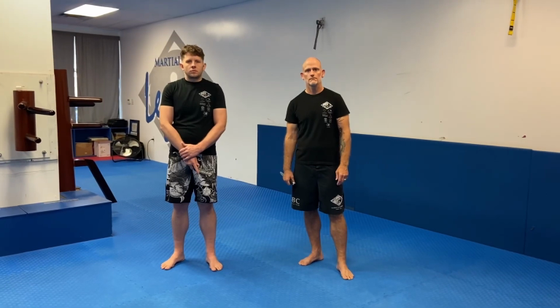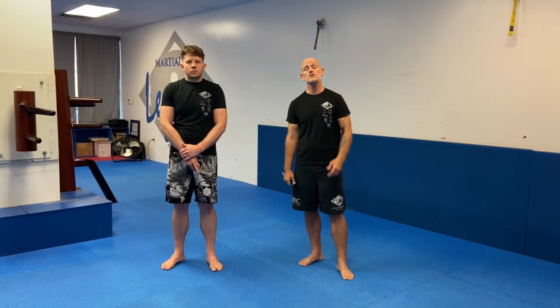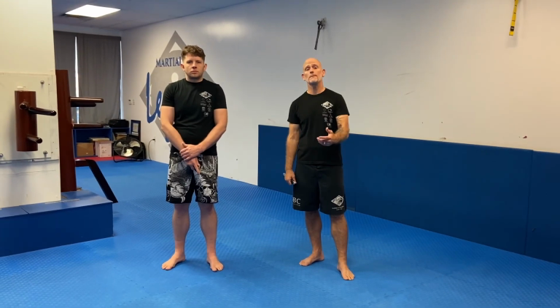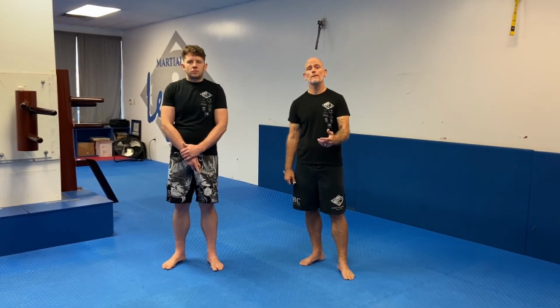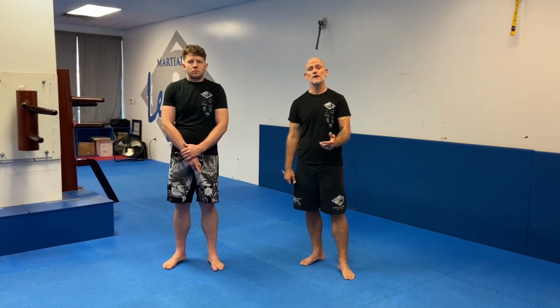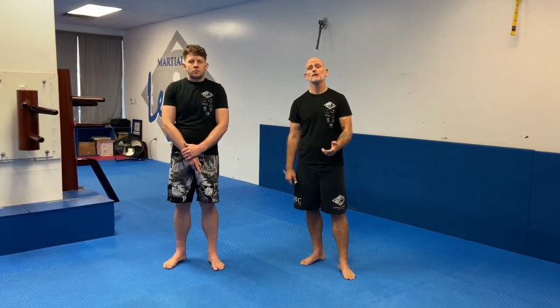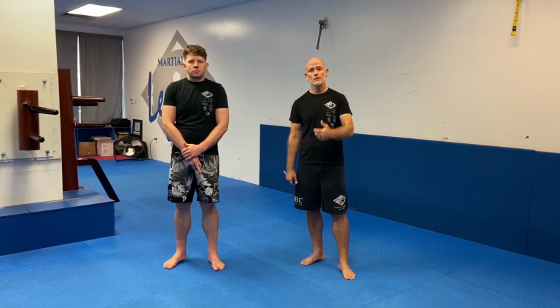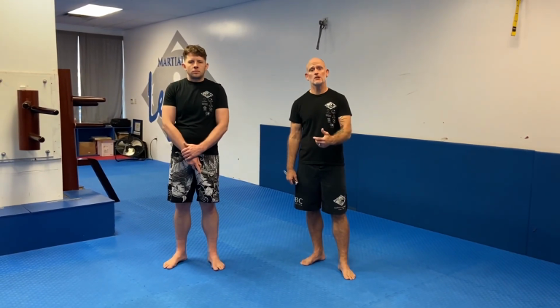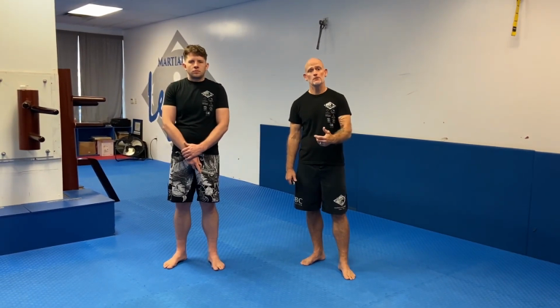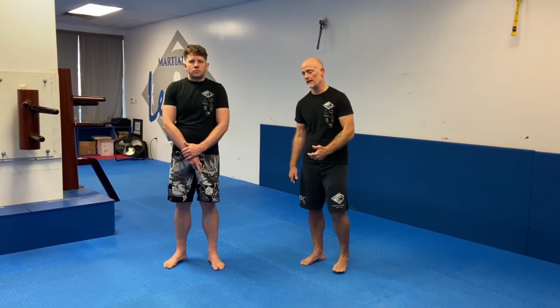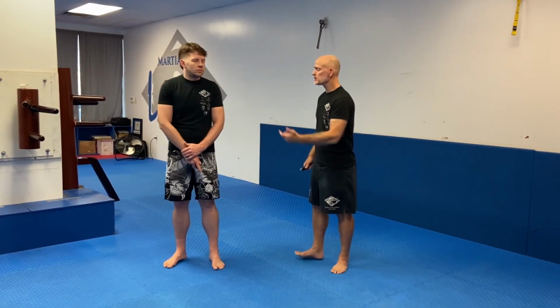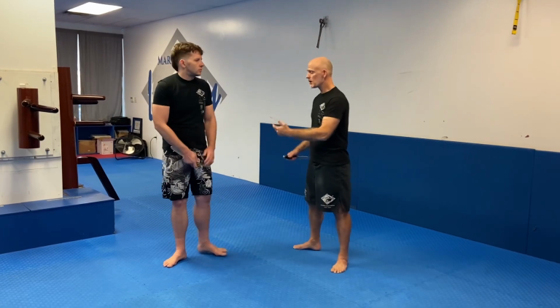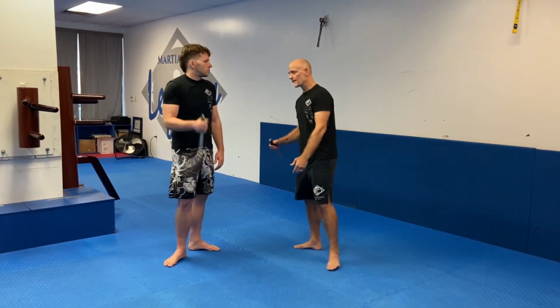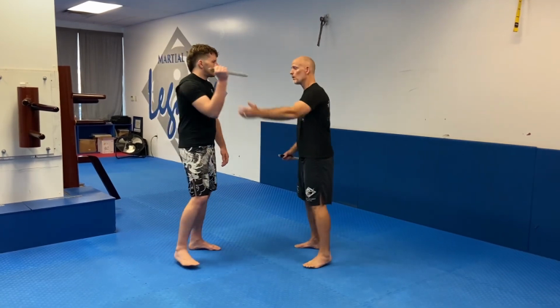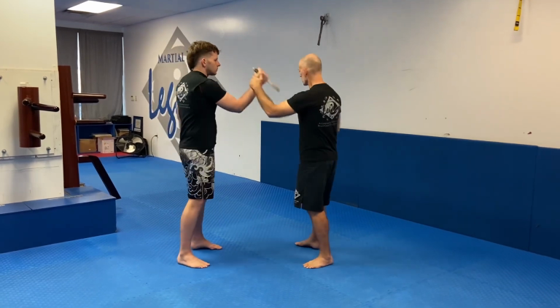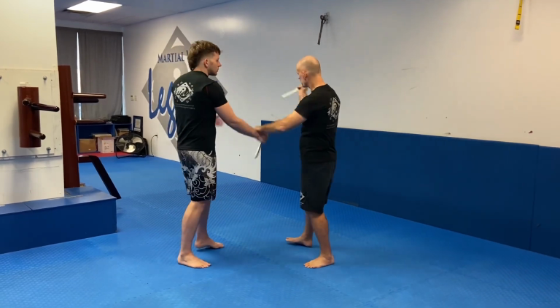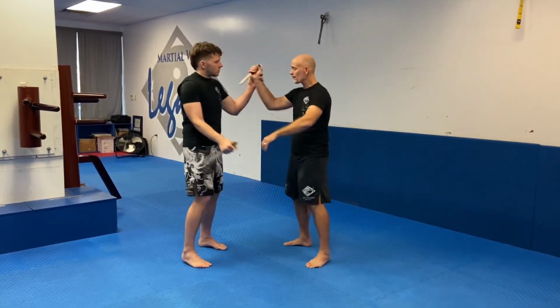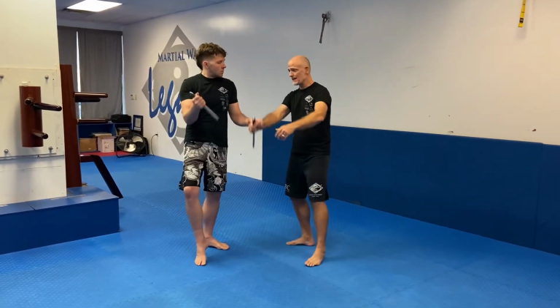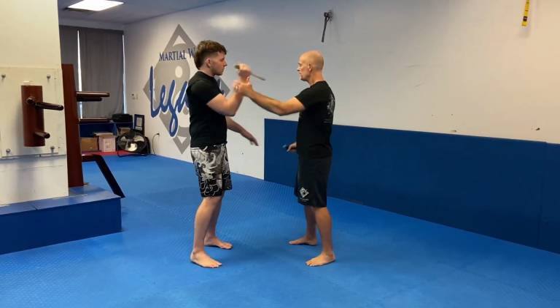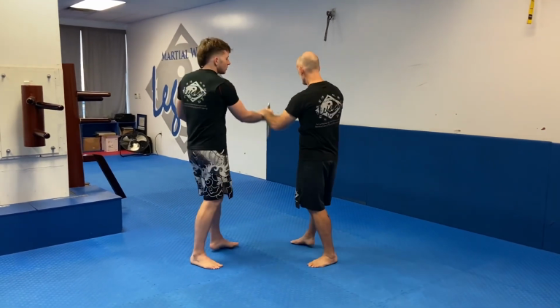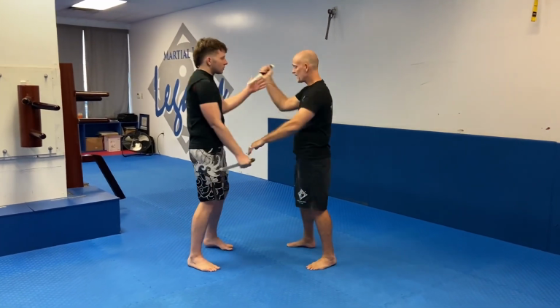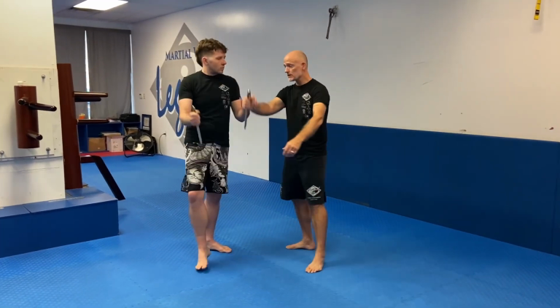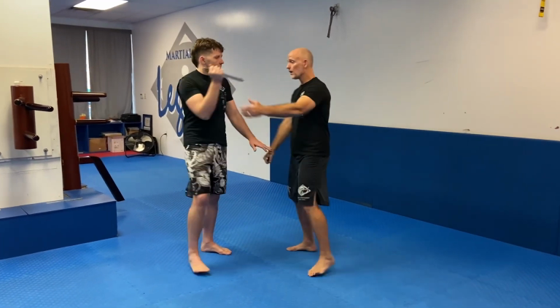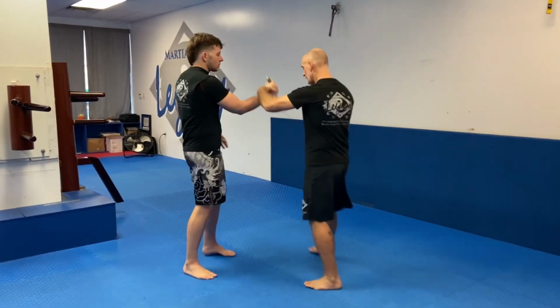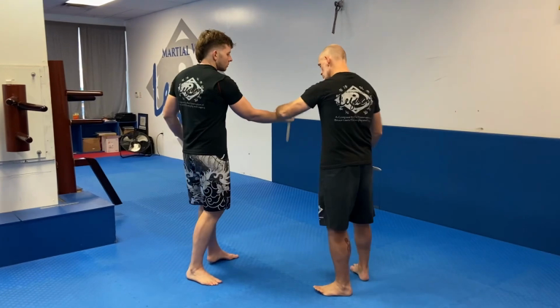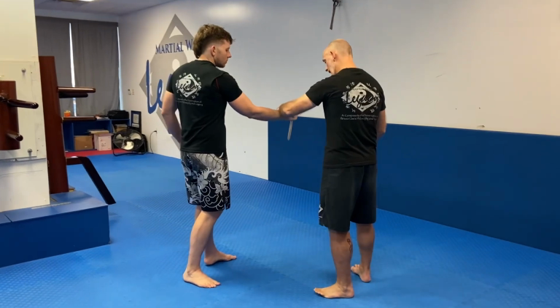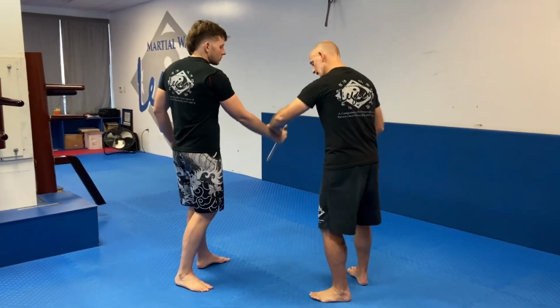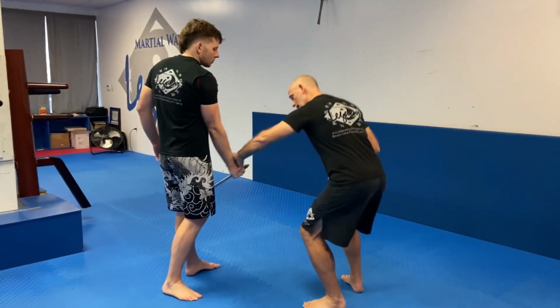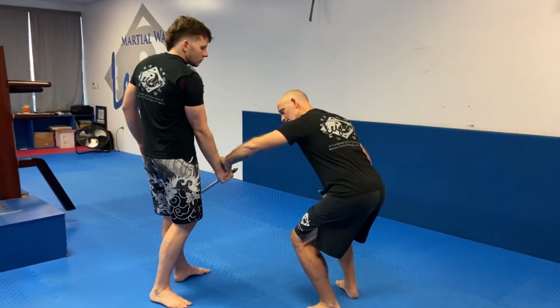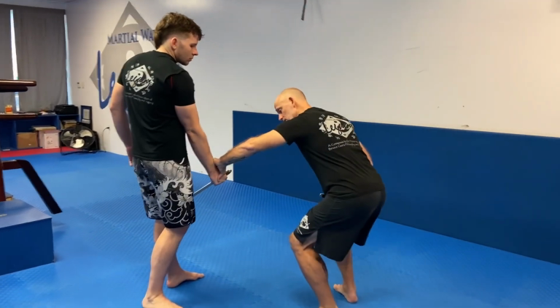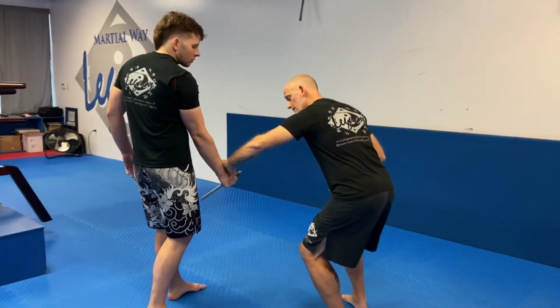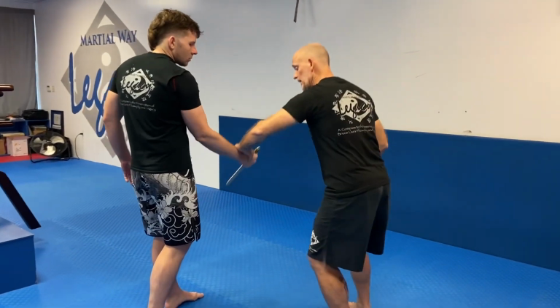Now that you're feeling better with Pala Sut, let's put a disarm onto it. So we start from the flow — we're just flowing right here and setting up the drill. I'm going to scoop out and drop my elevation to stab him in the leg.